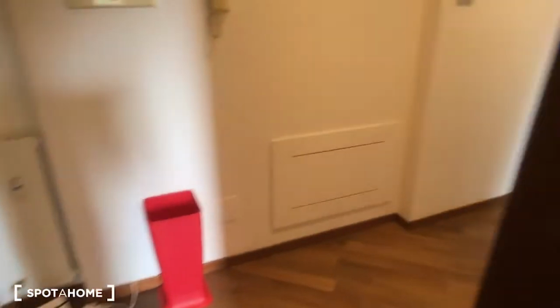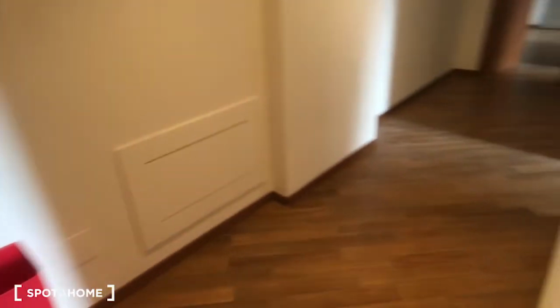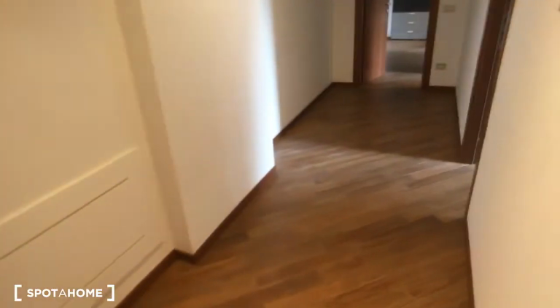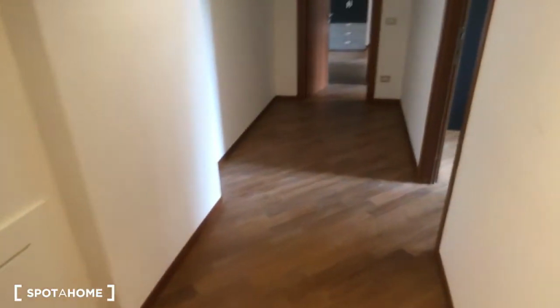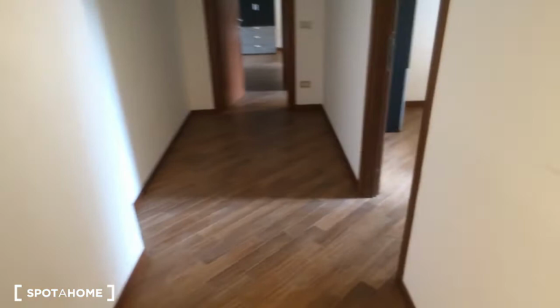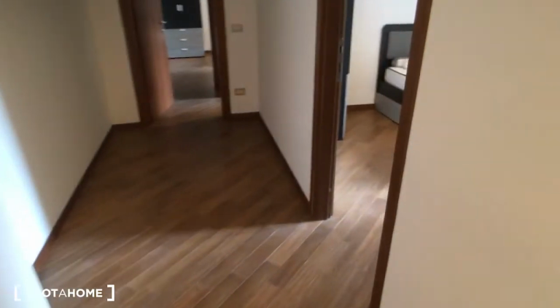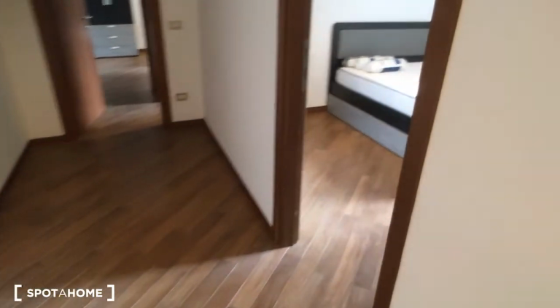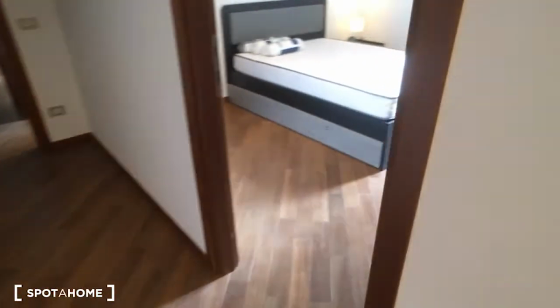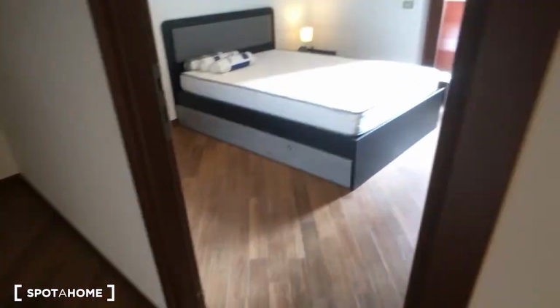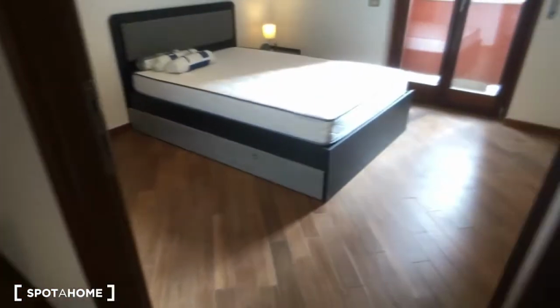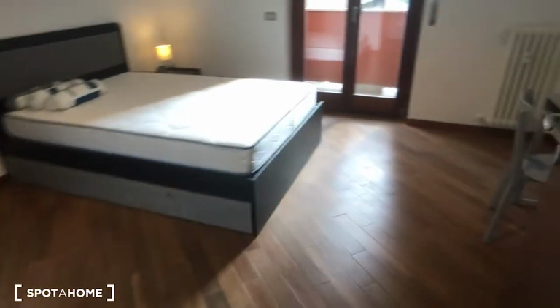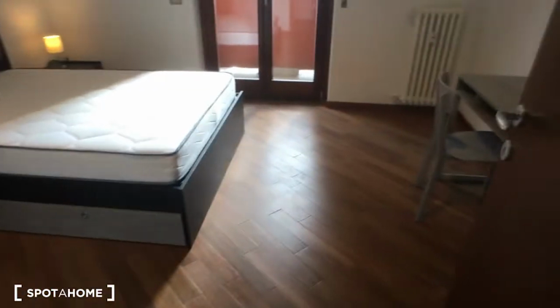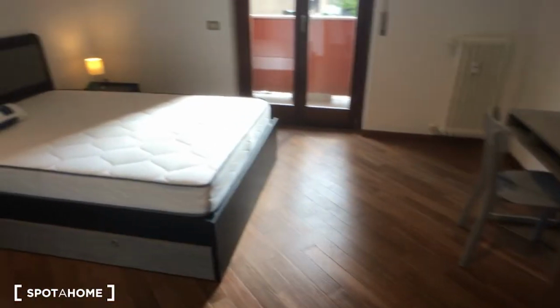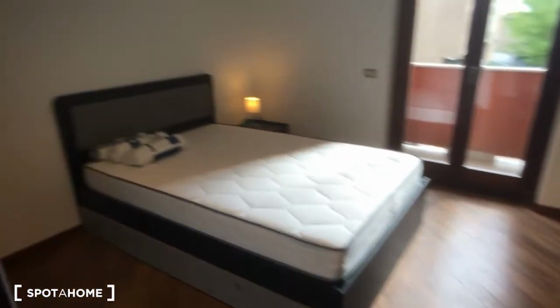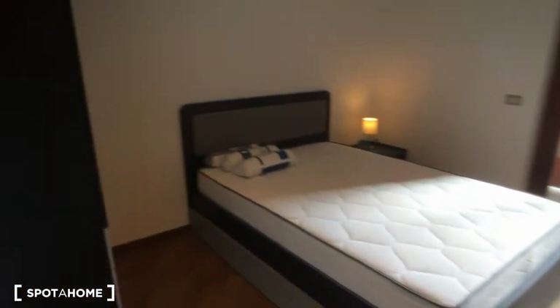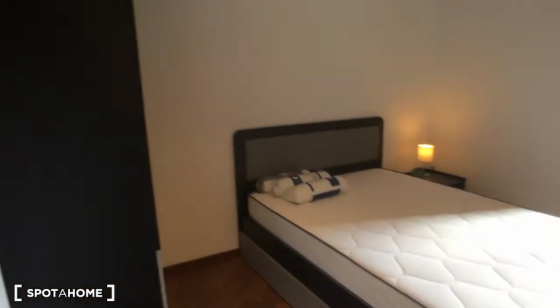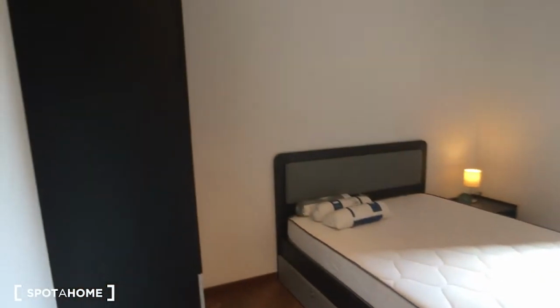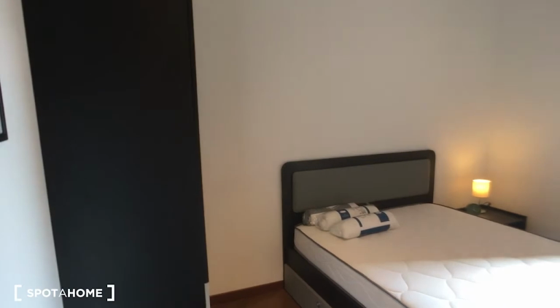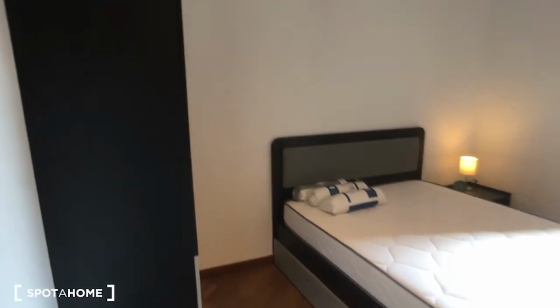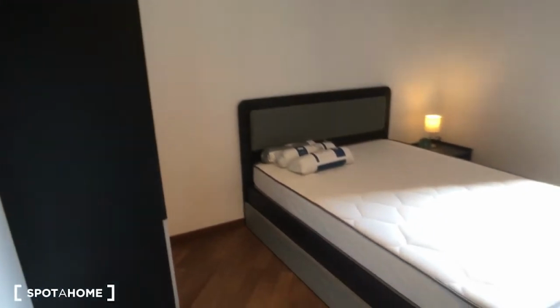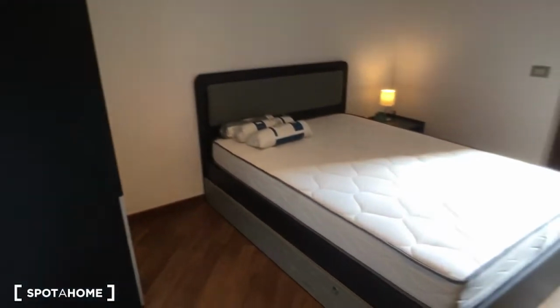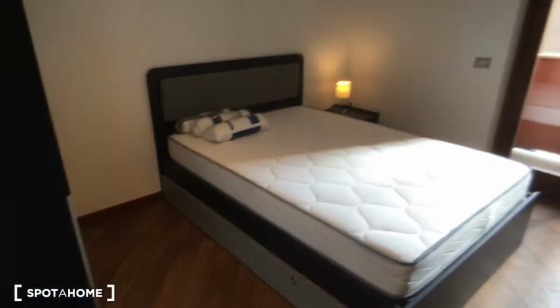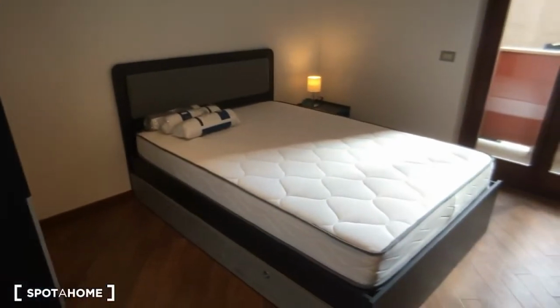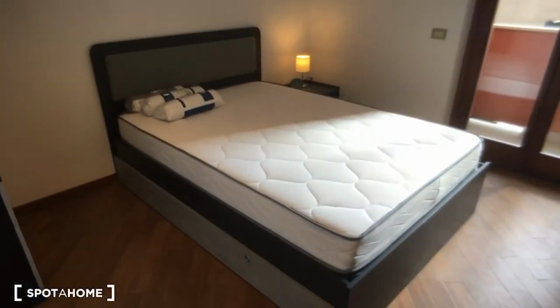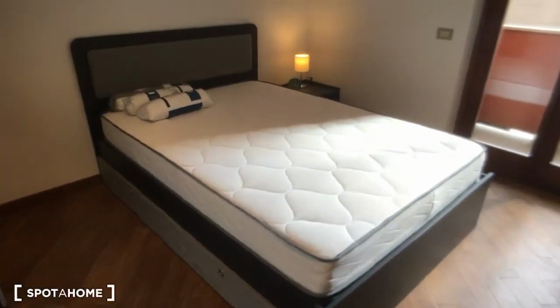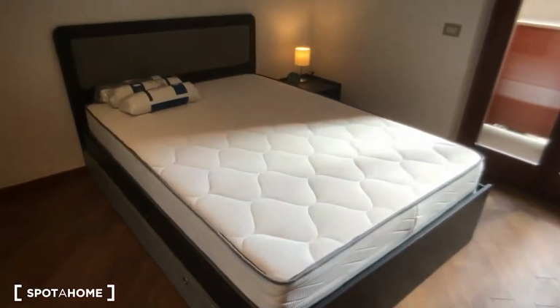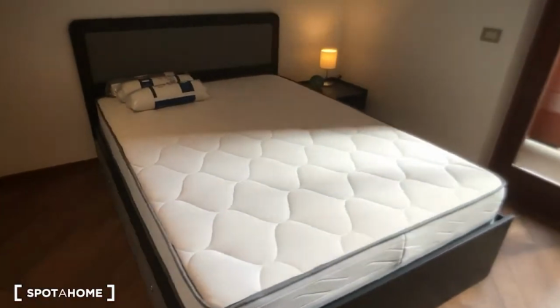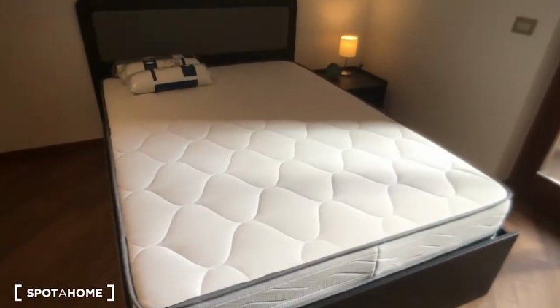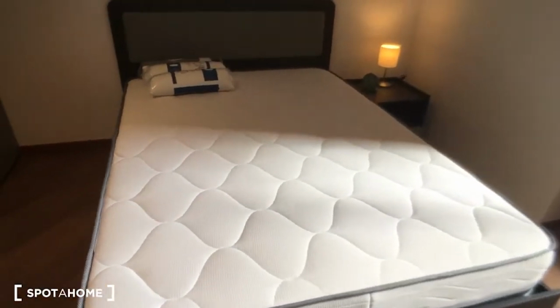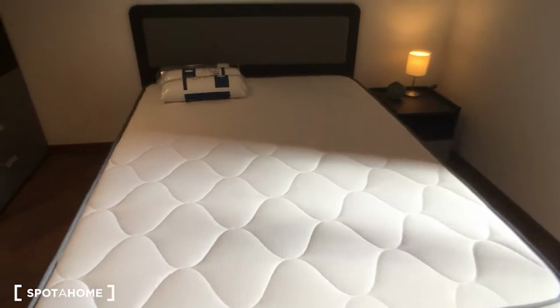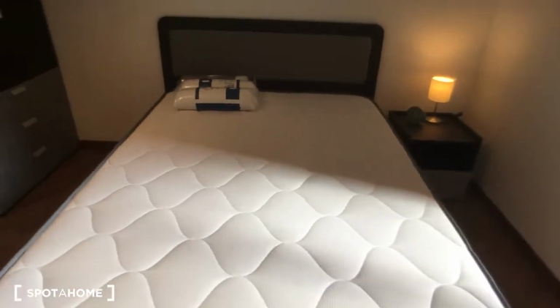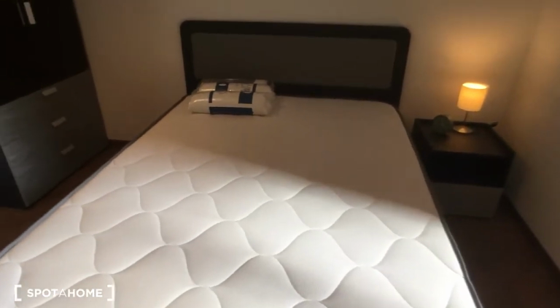Okay, so then we can go take a look at bedroom number one. Both bedrooms are really spacious and very nice. As you can see, there is the bed which is very large, so it's really comfortable.